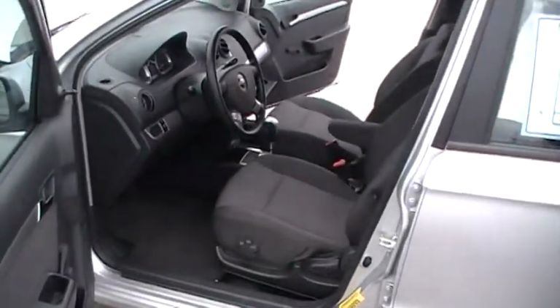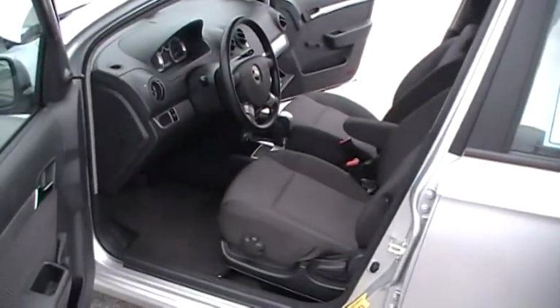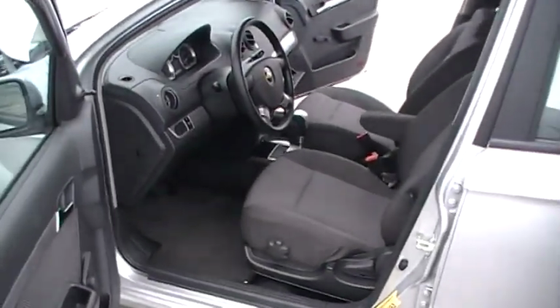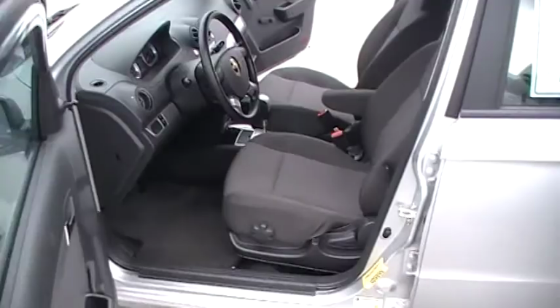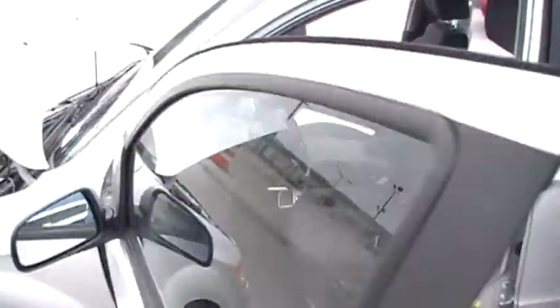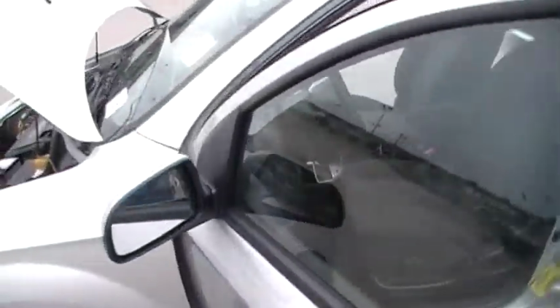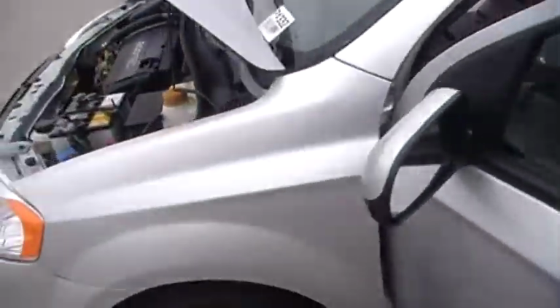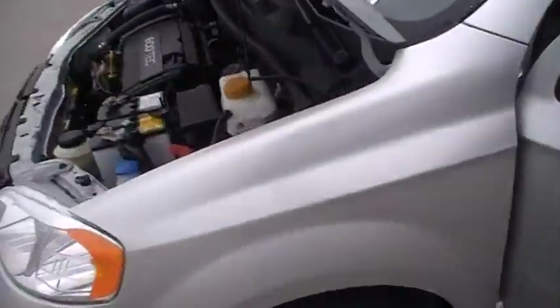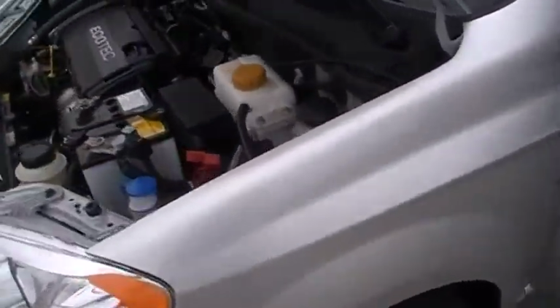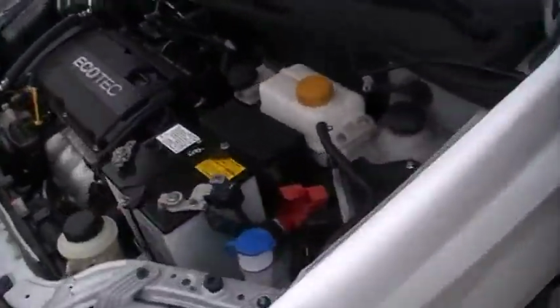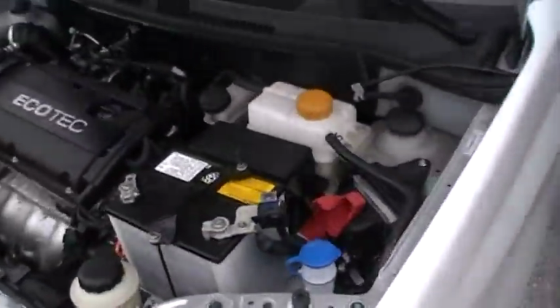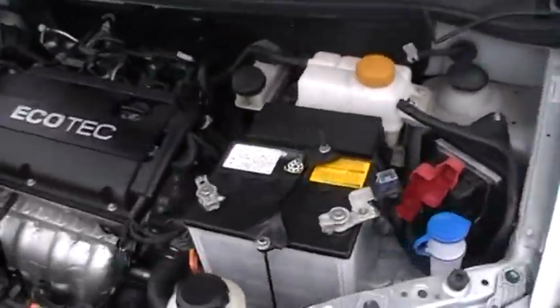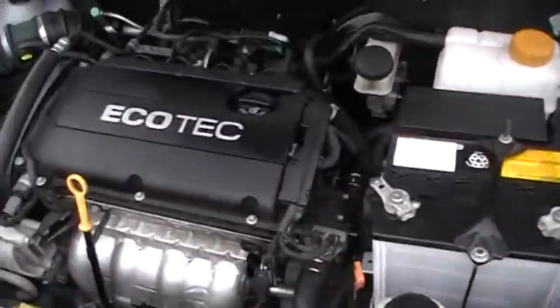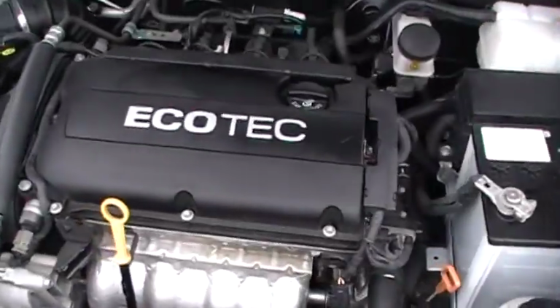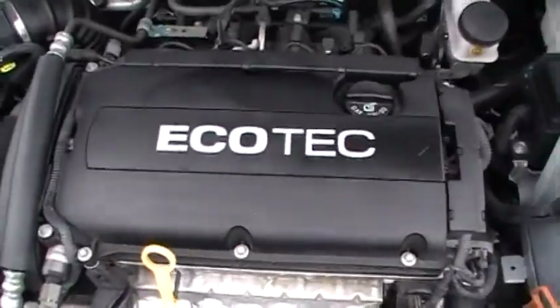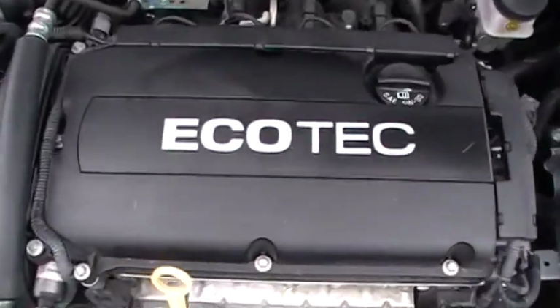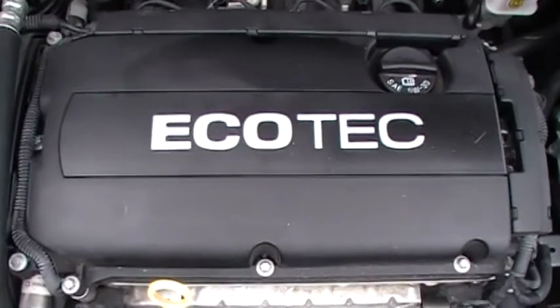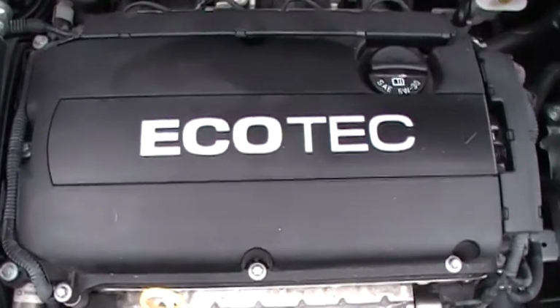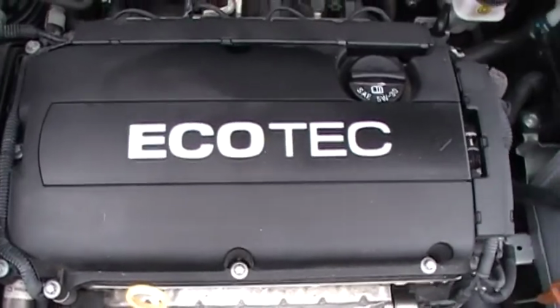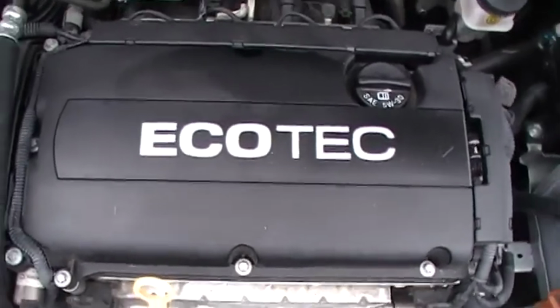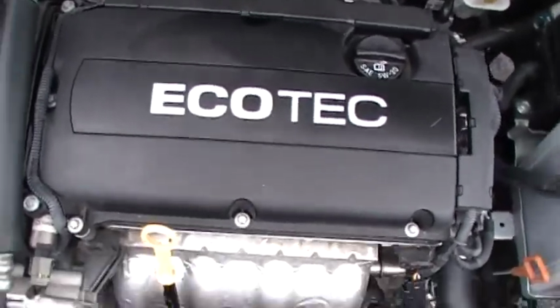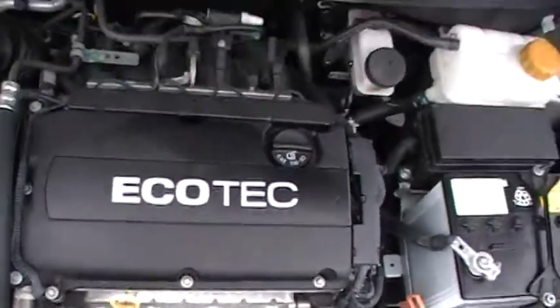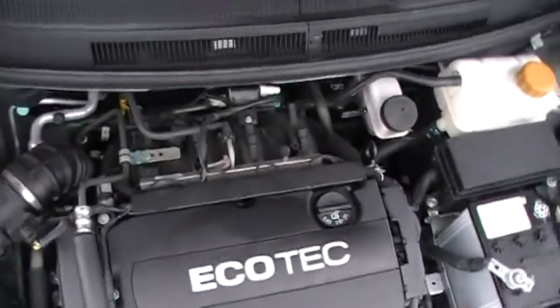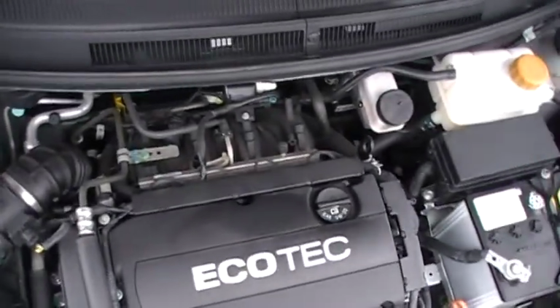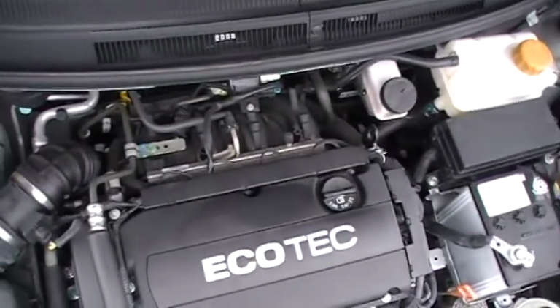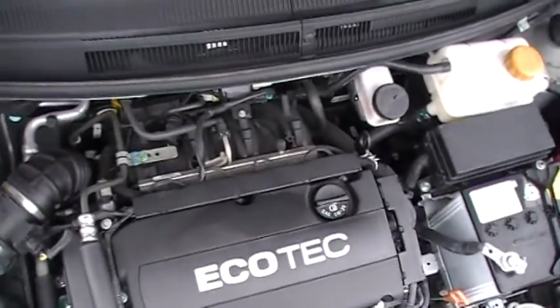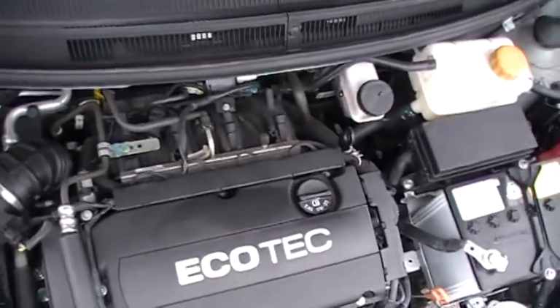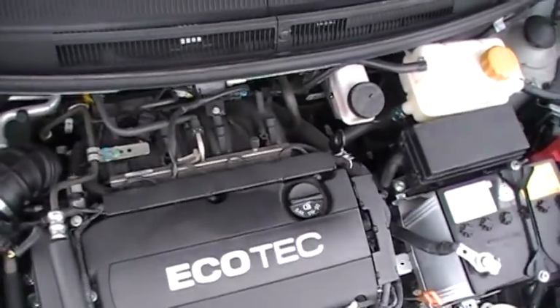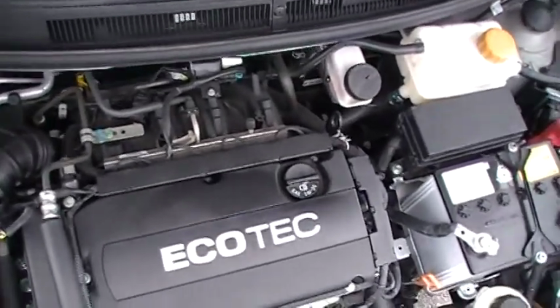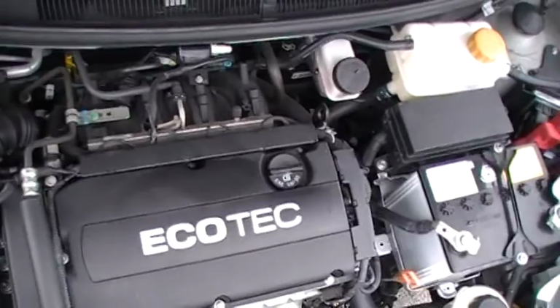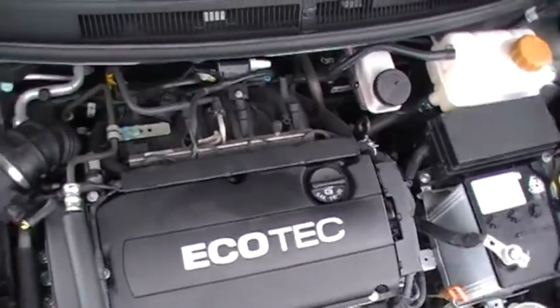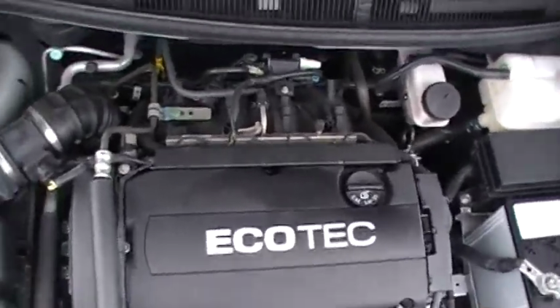Today we're looking at a 2011 Chevy Aveo in another episode of Look What I Traded For. Eco-Tech engine, four-cylinder economy, fuel economy like you just simply don't see much anymore.